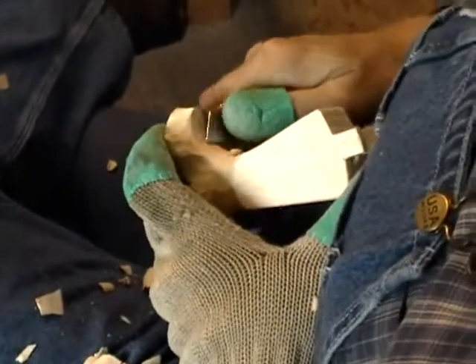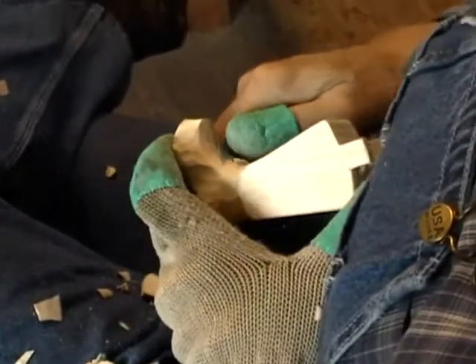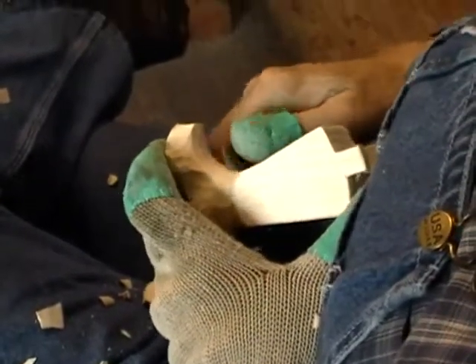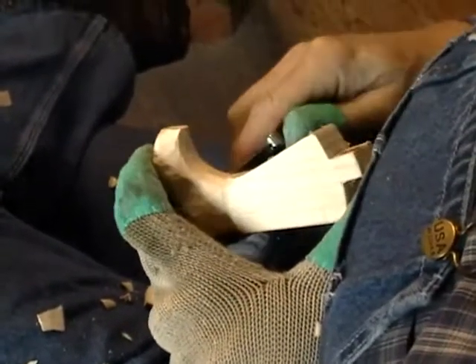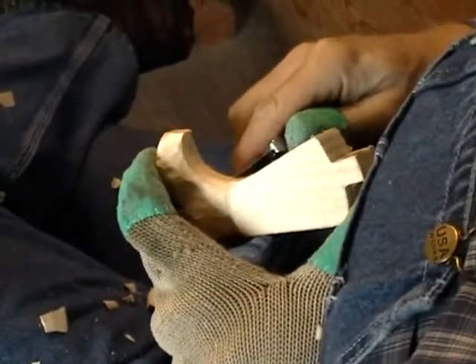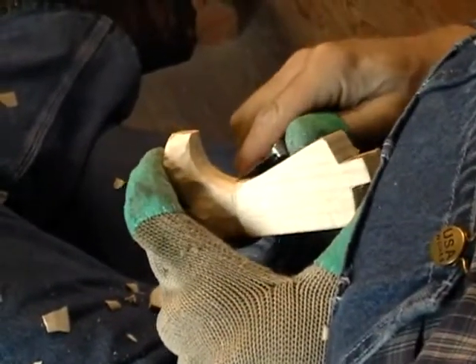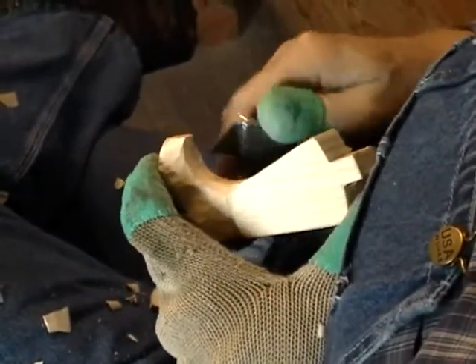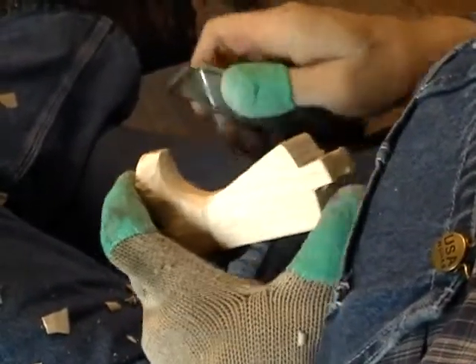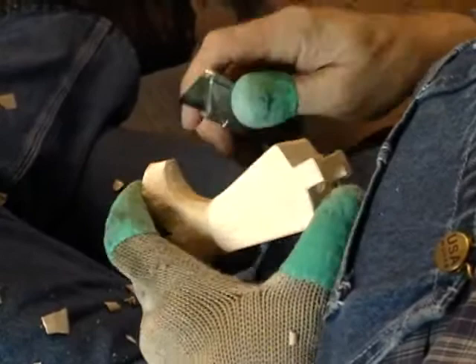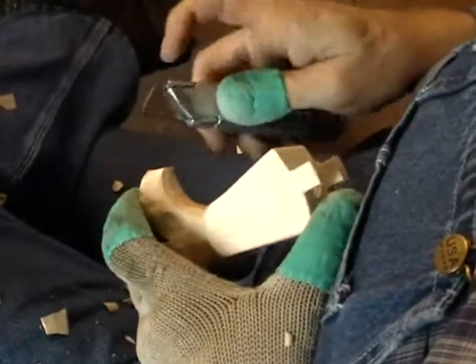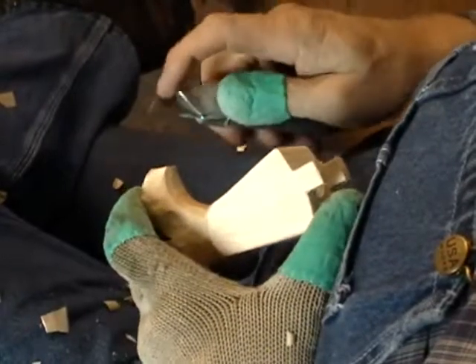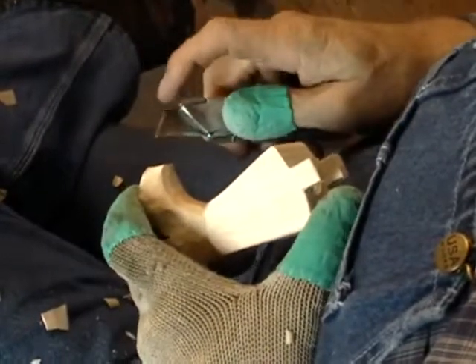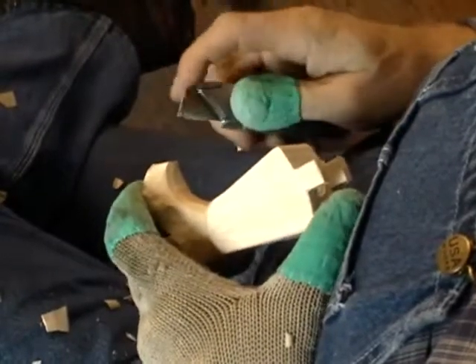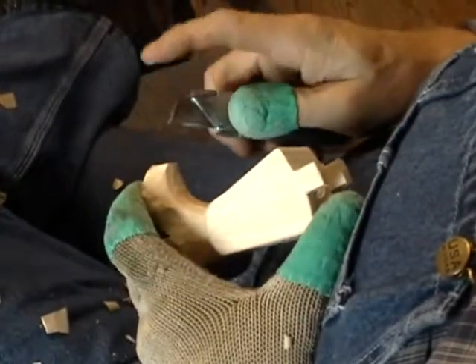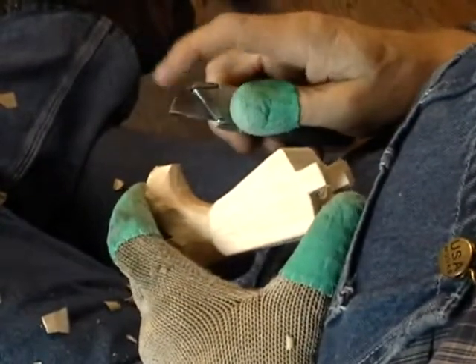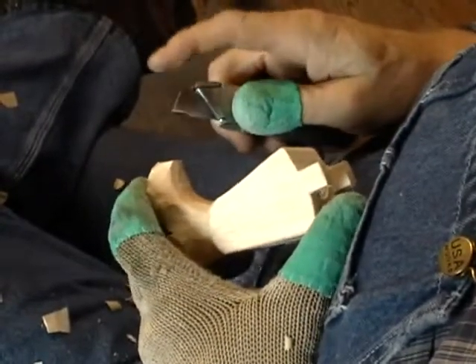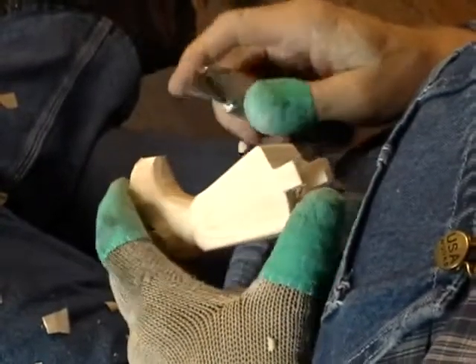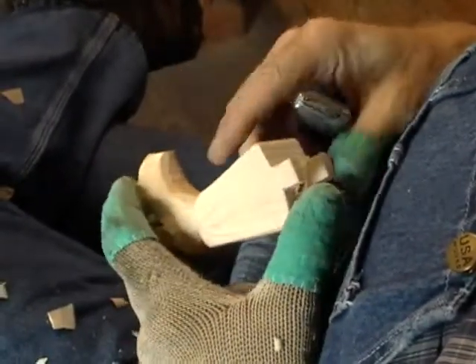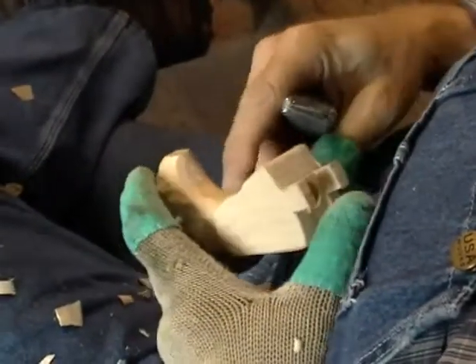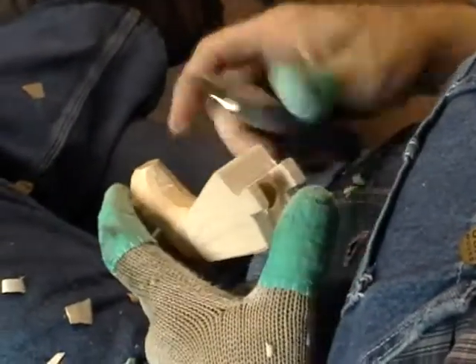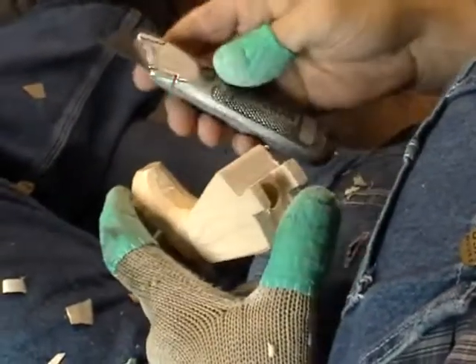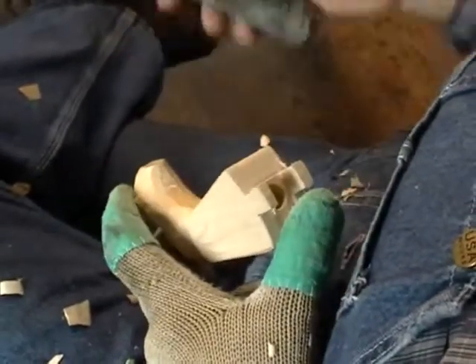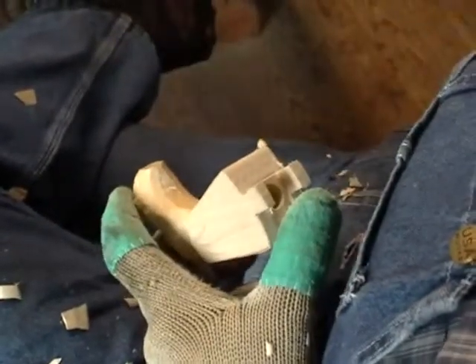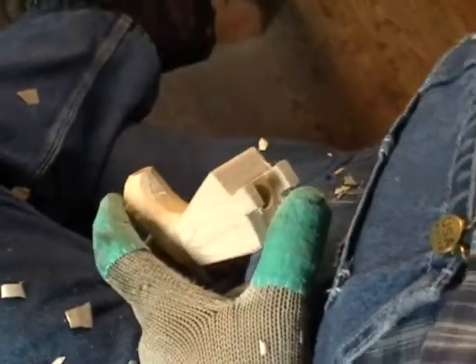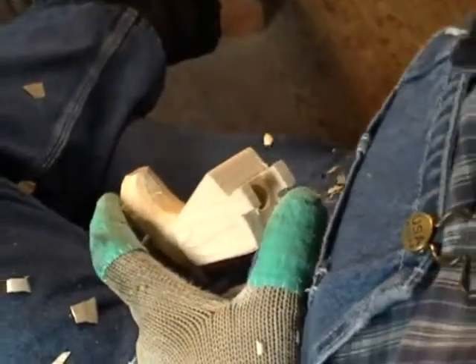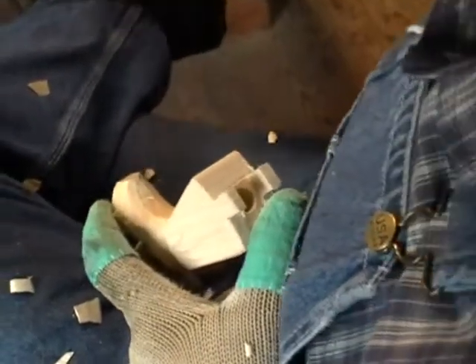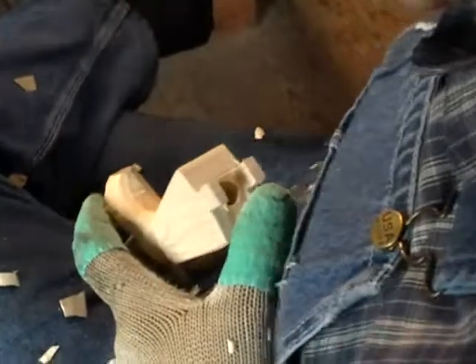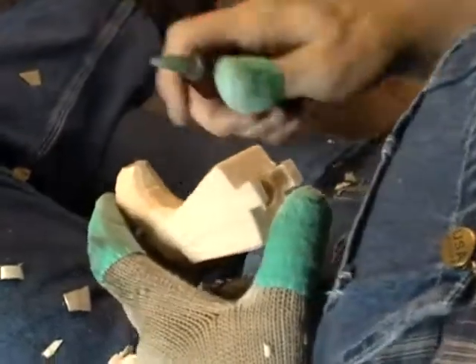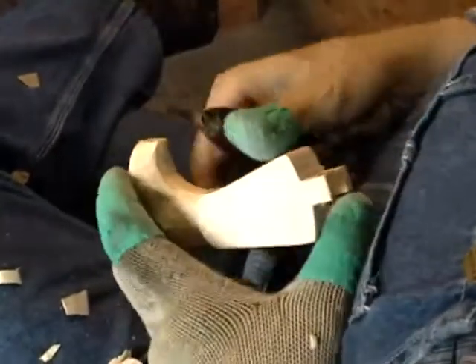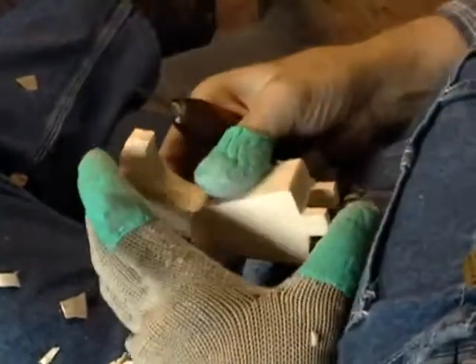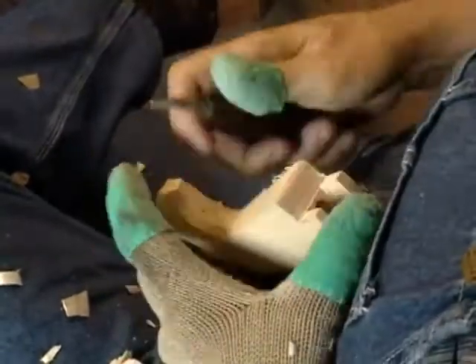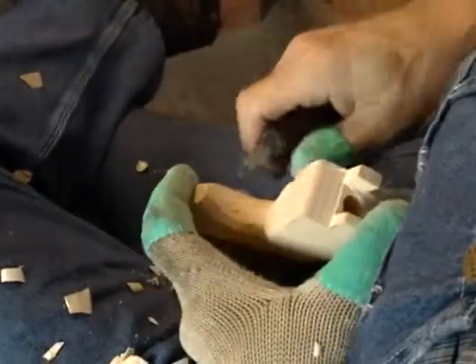We're getting into a curved area here, and because of this wide blade this knife doesn't work so well, so I'll switch over to this other one here.